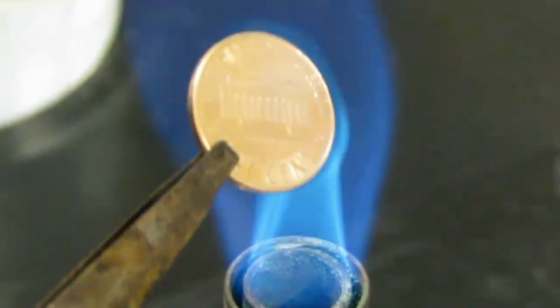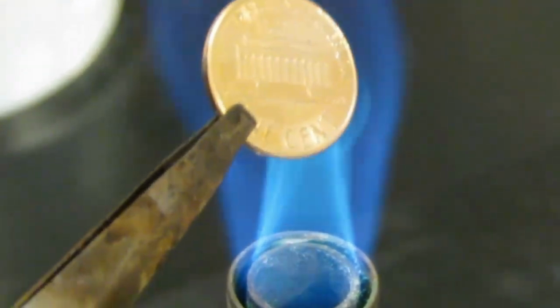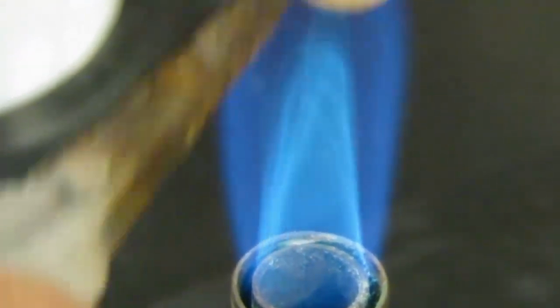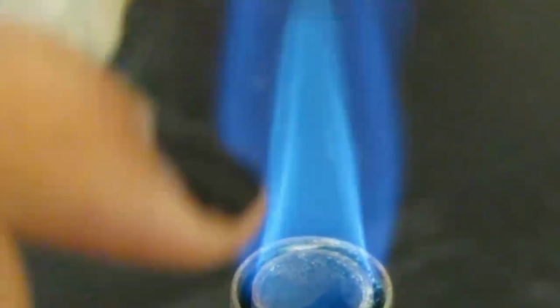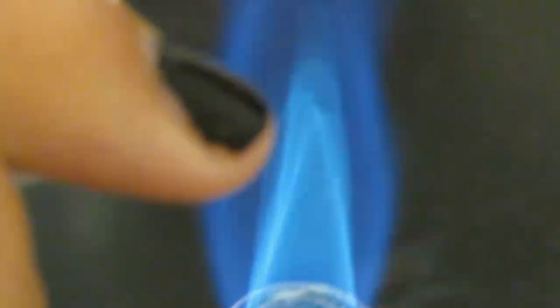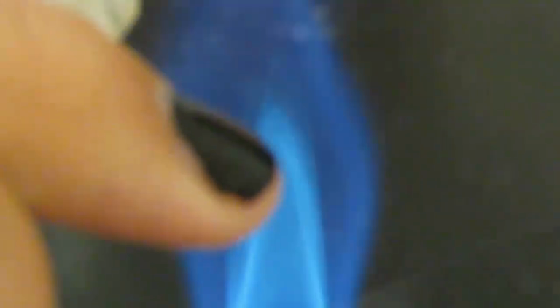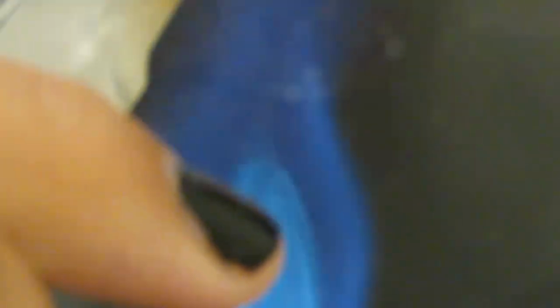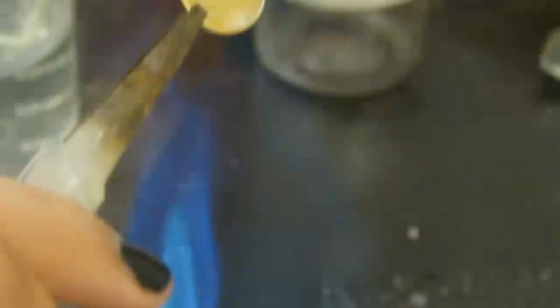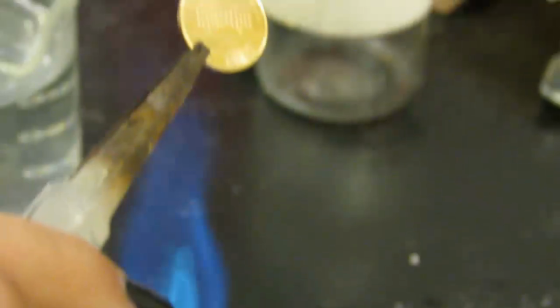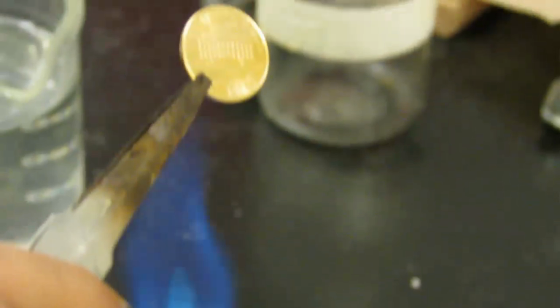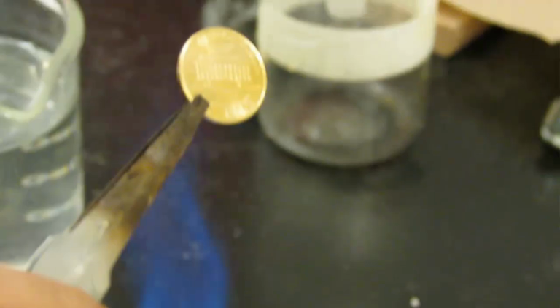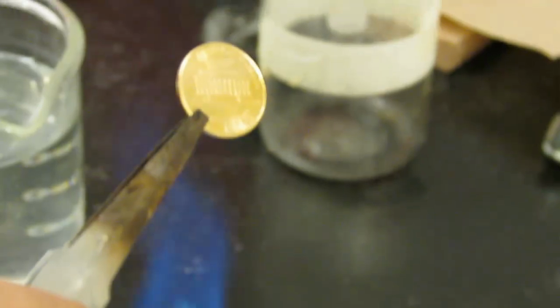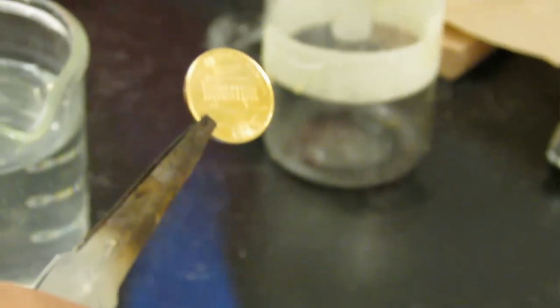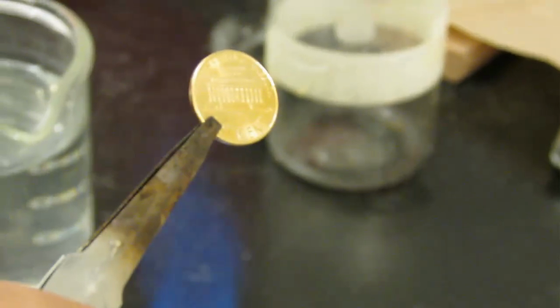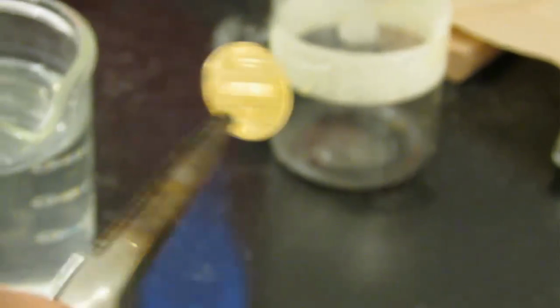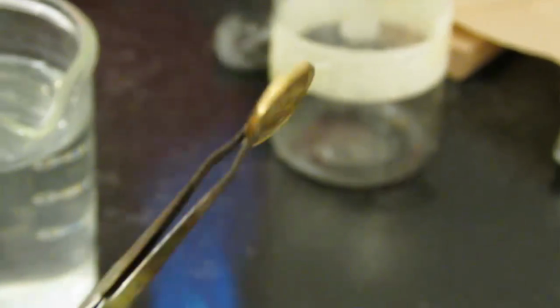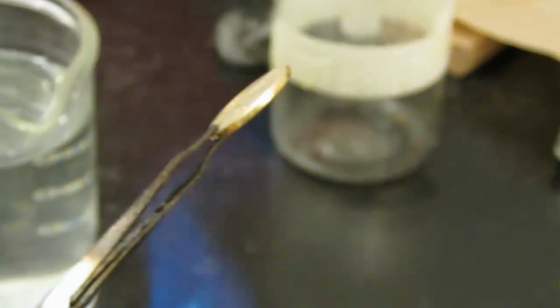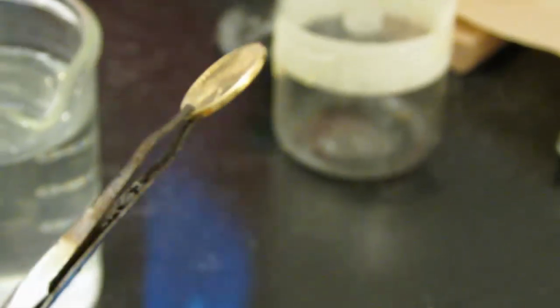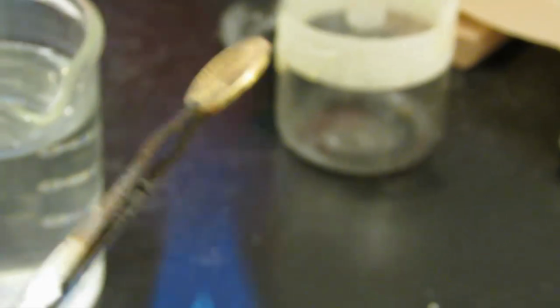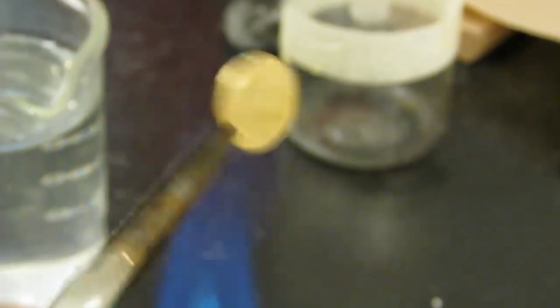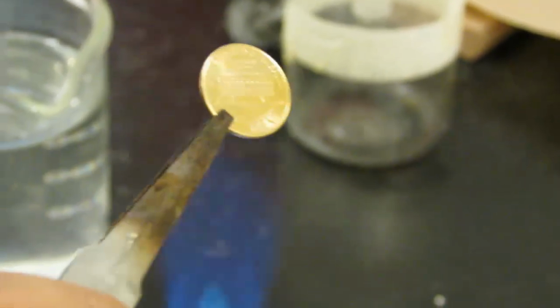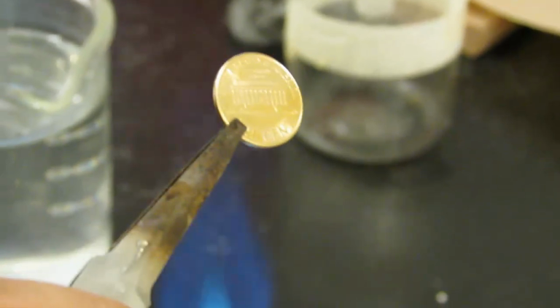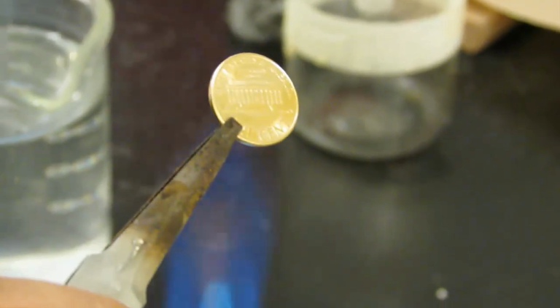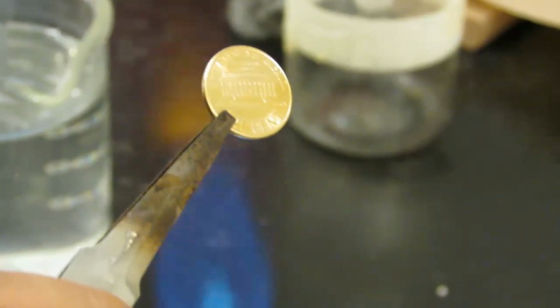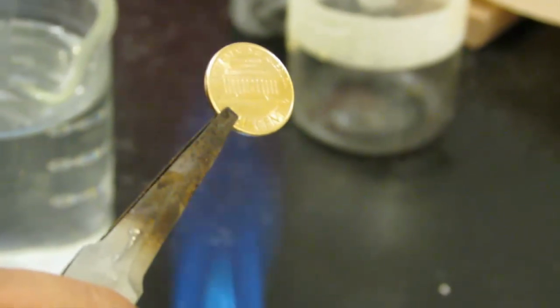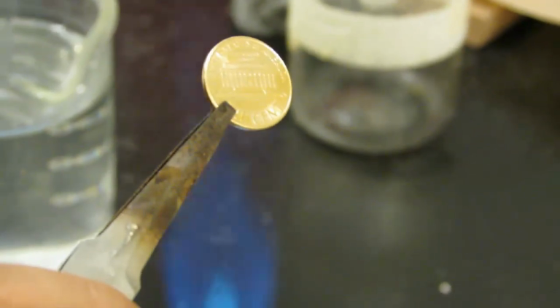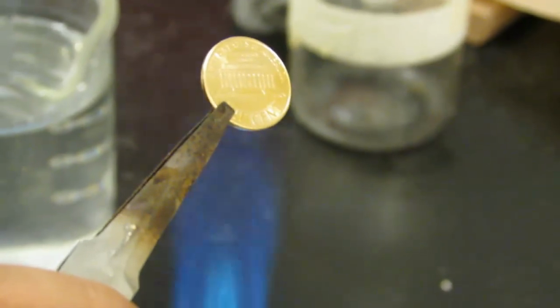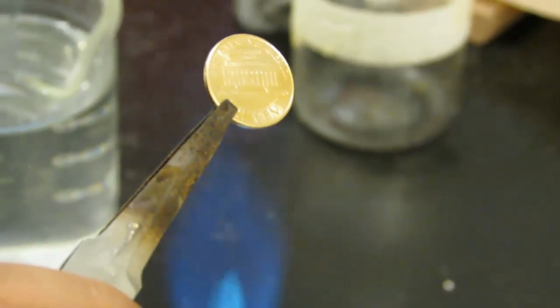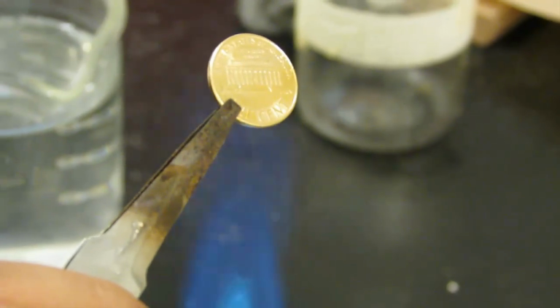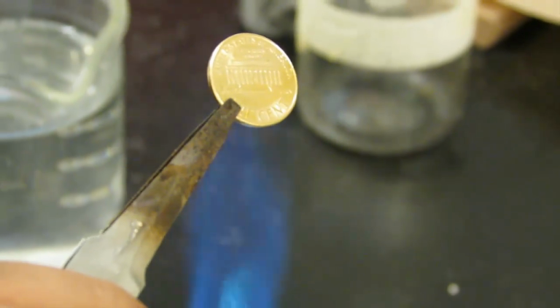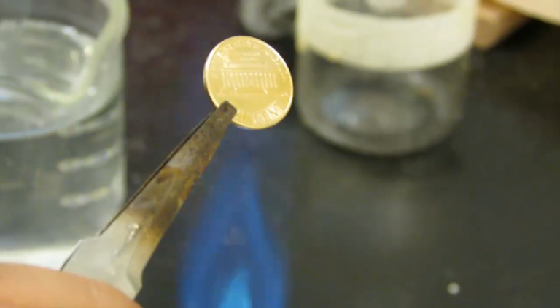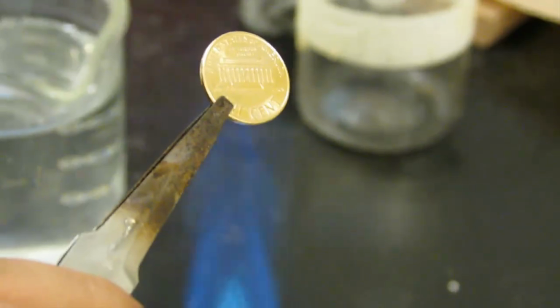The nice thing about brass is that it doesn't corrode like zinc, and that means we're going to have our gold penny for years to come. This is Dr. B — thanks for watching.